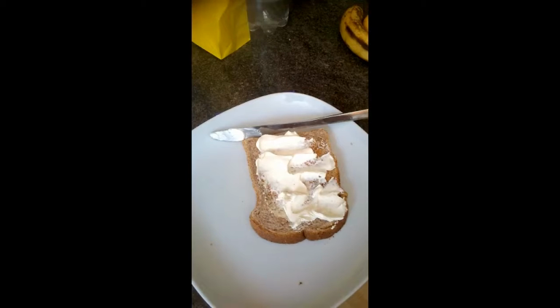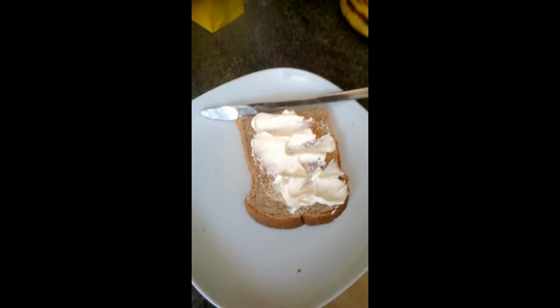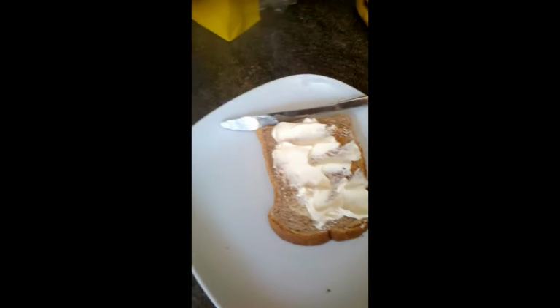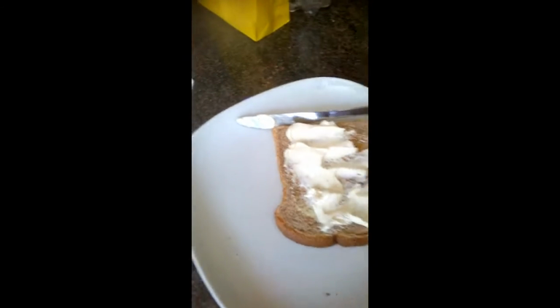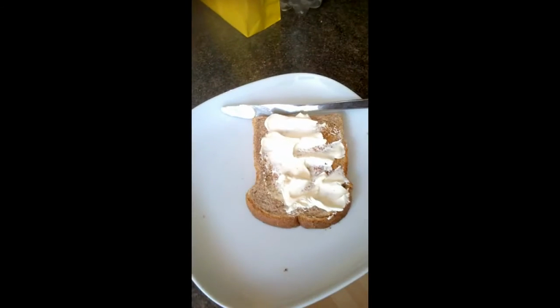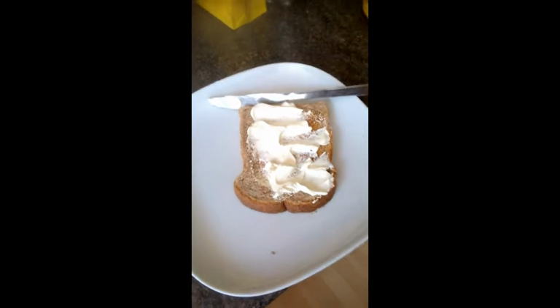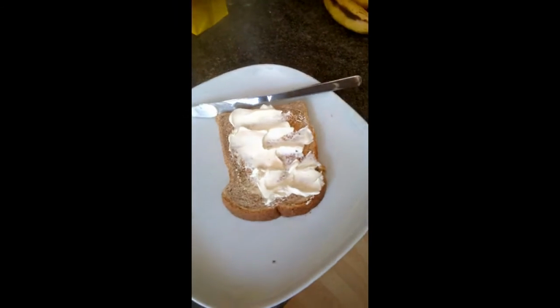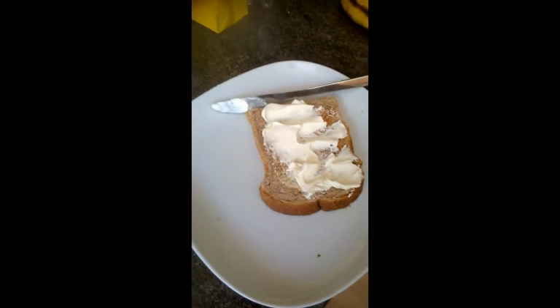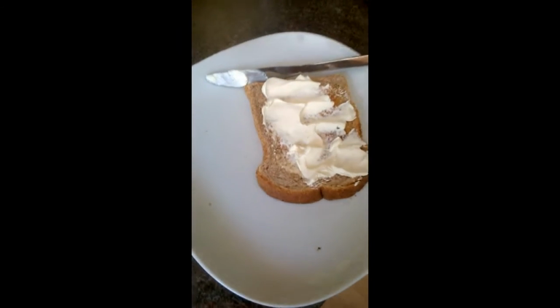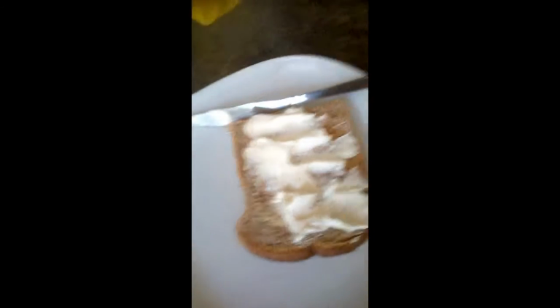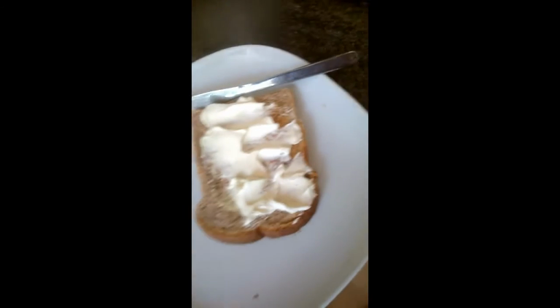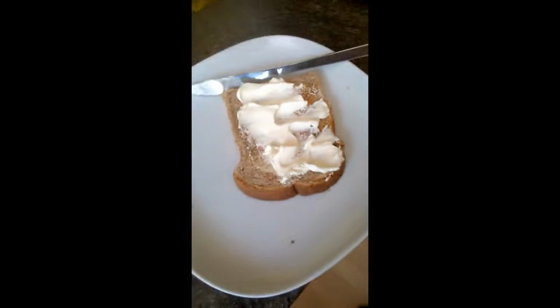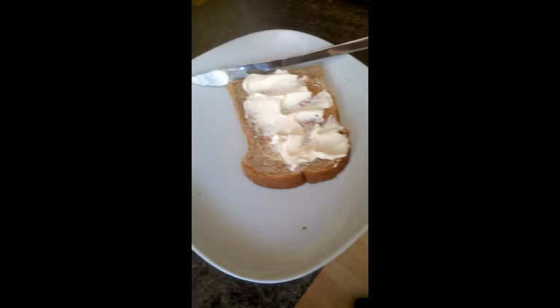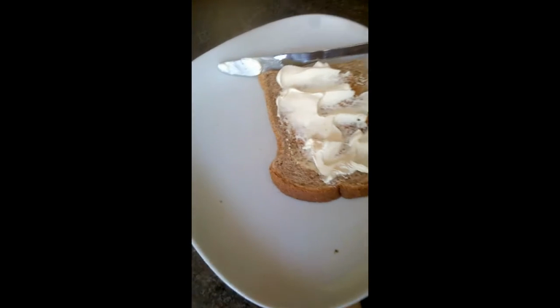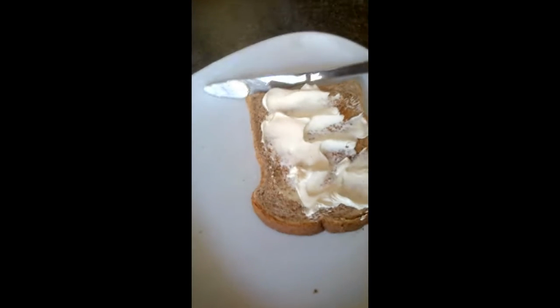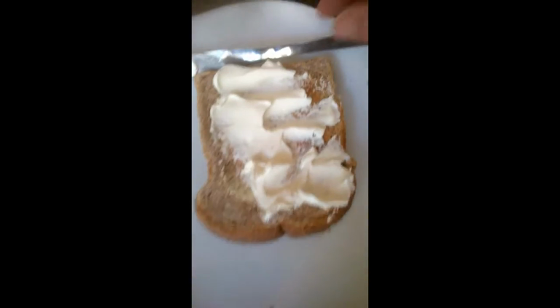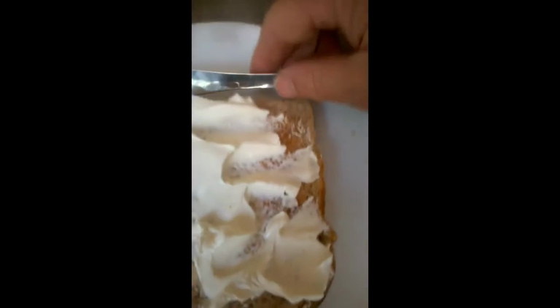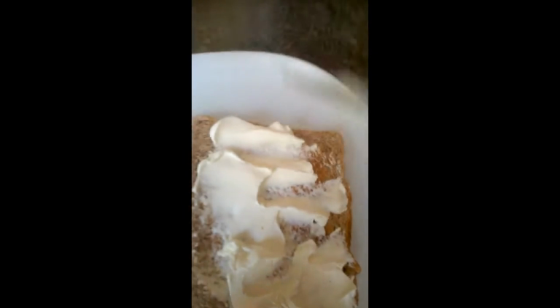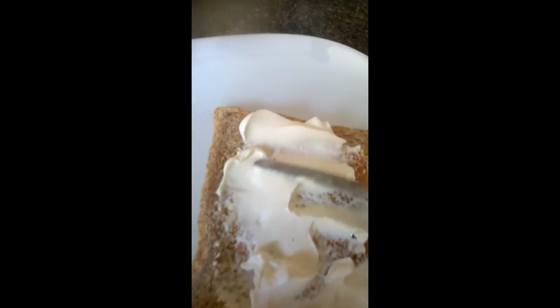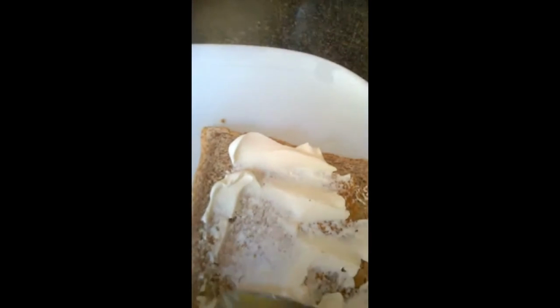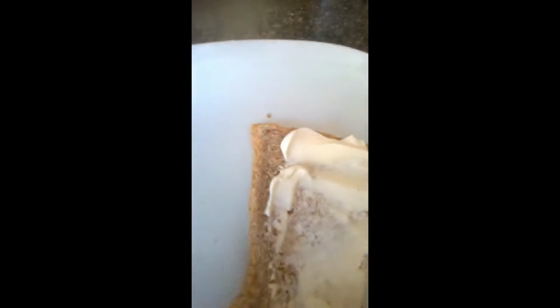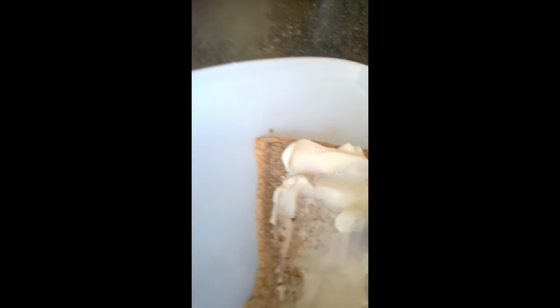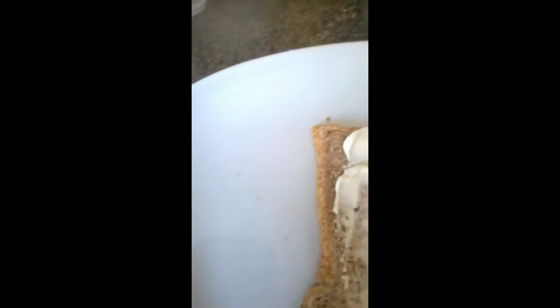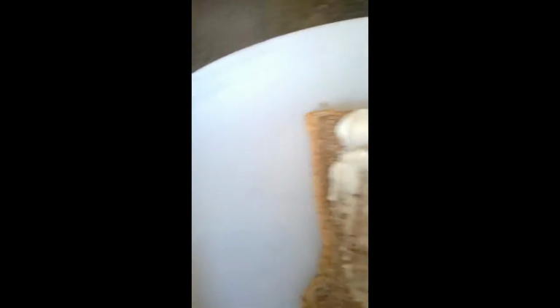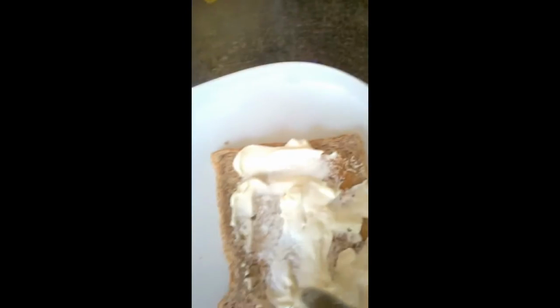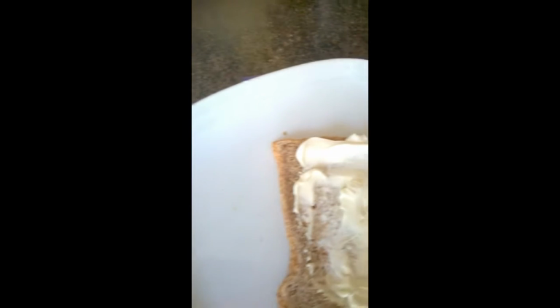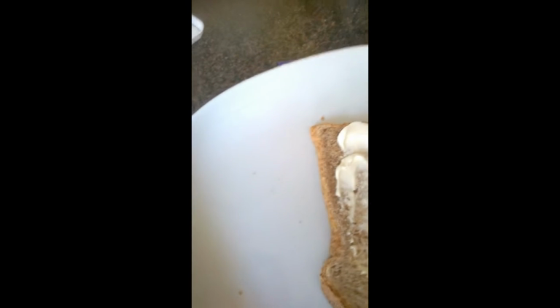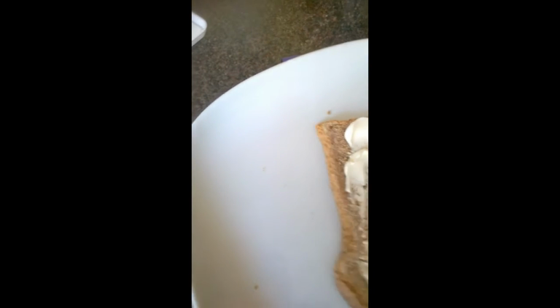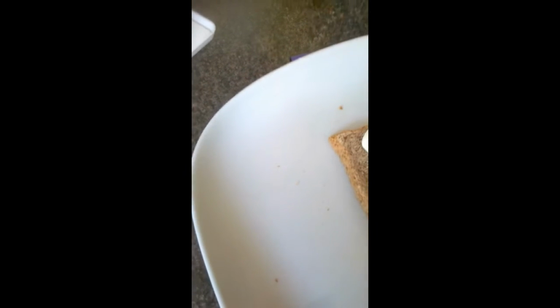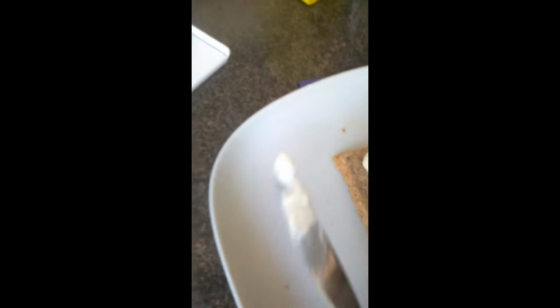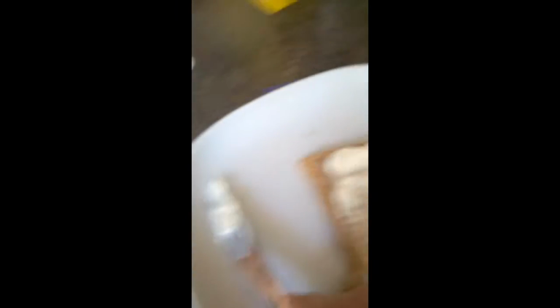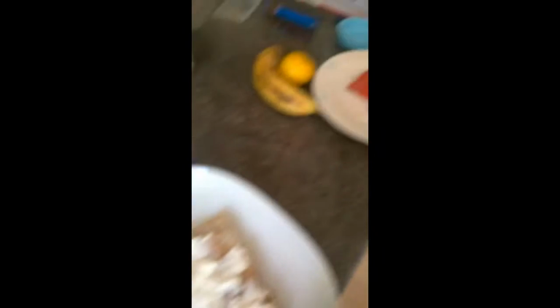Hello guys, I'm a bit hungry — I've been doing lots of work today. What I'm doing is making myself a sandwich. I've got cream cheese here — well, that's what it is — but I don't know what else to have on it. Oh, what's that over there?